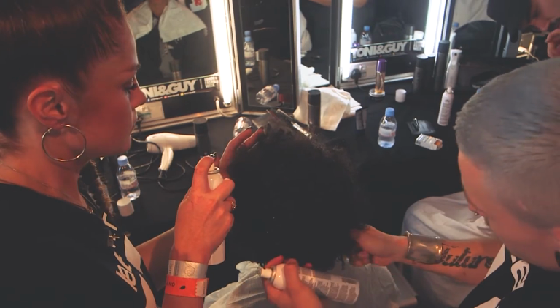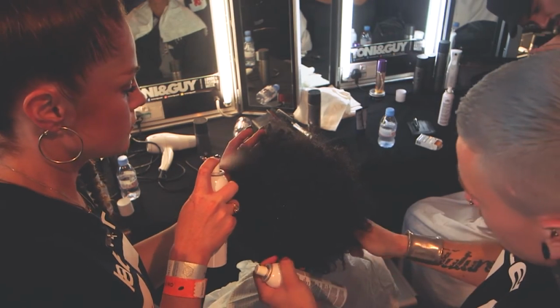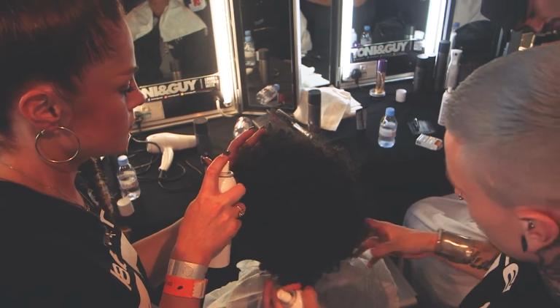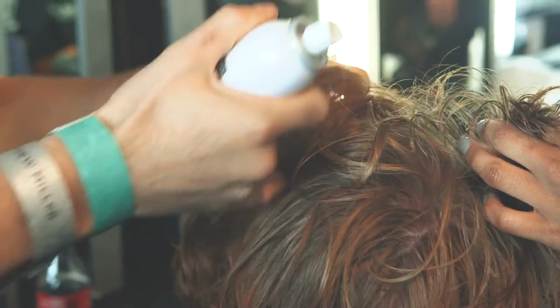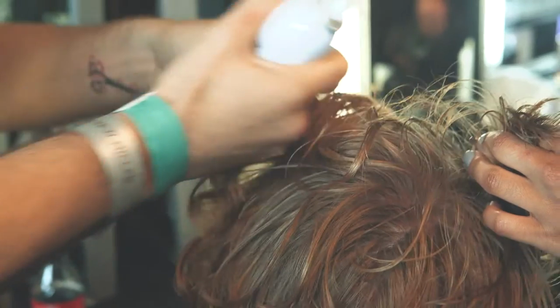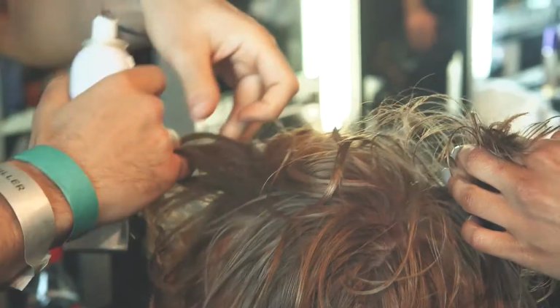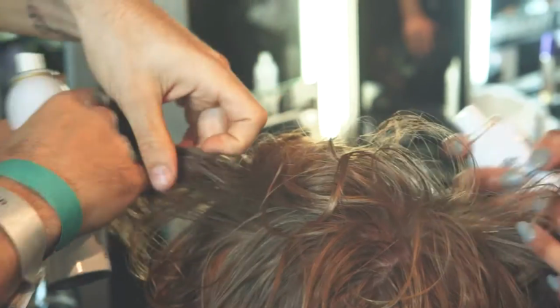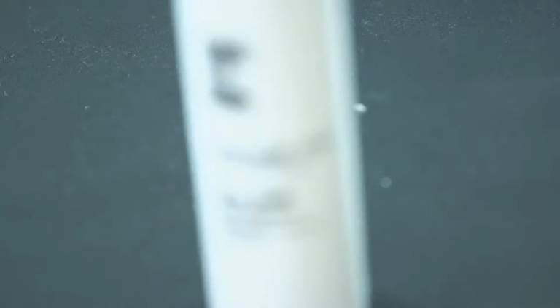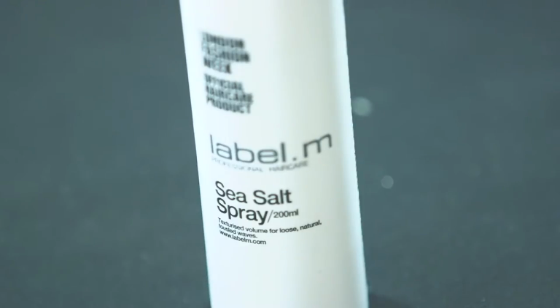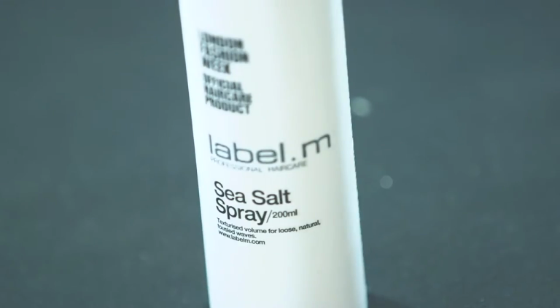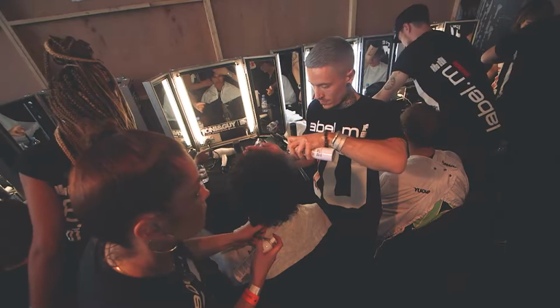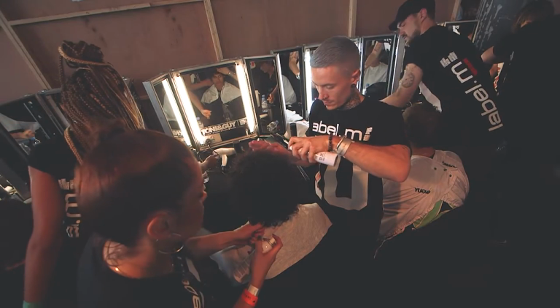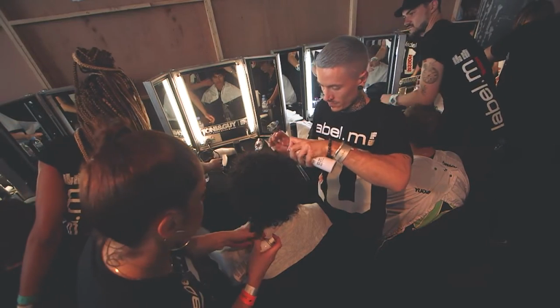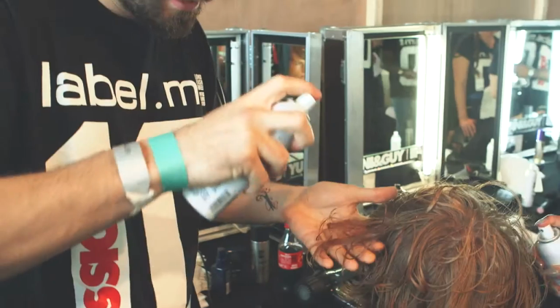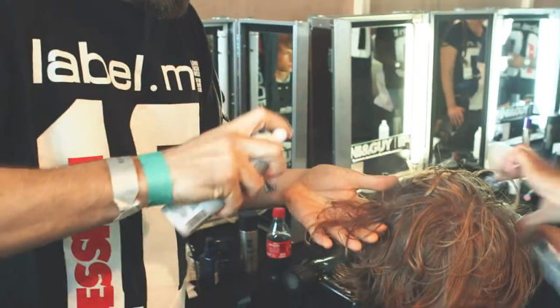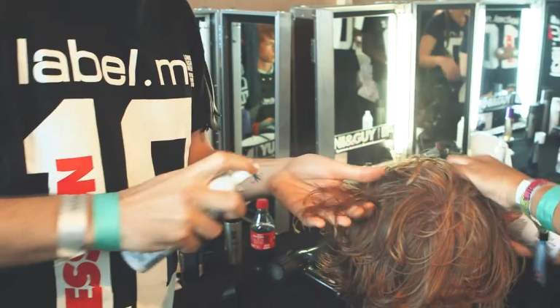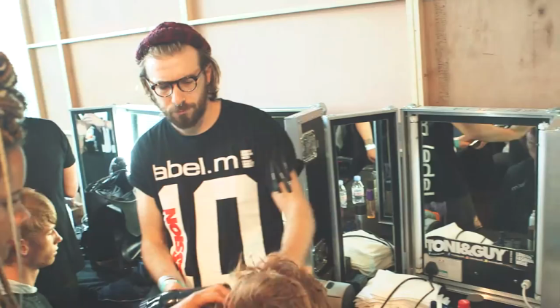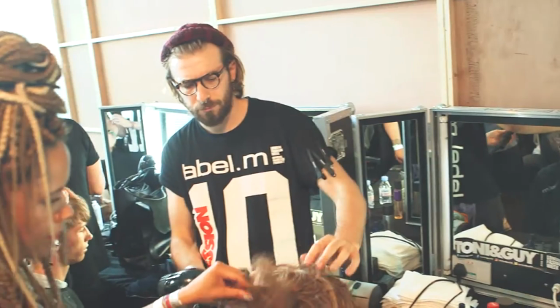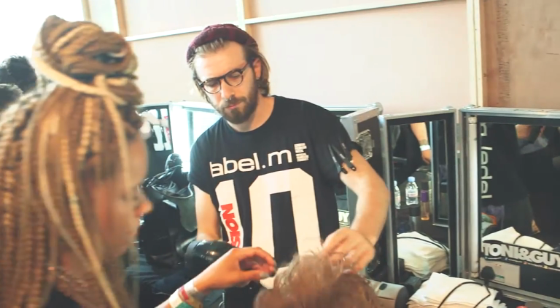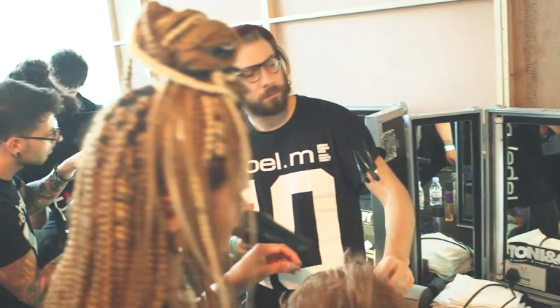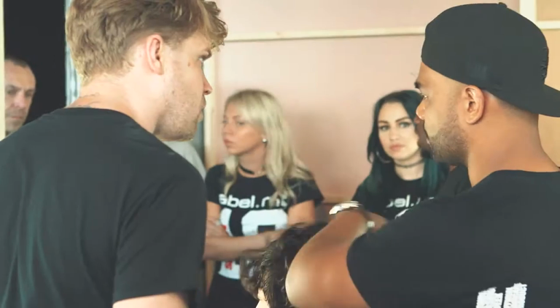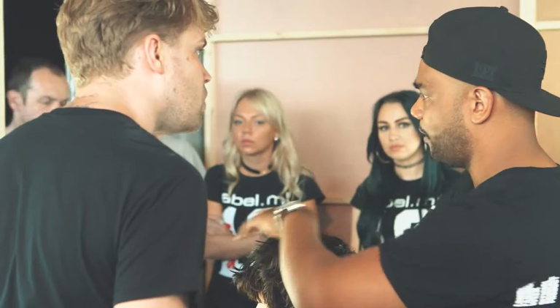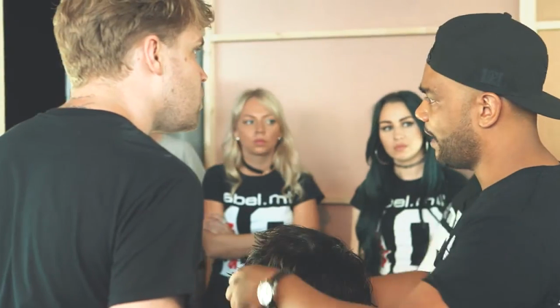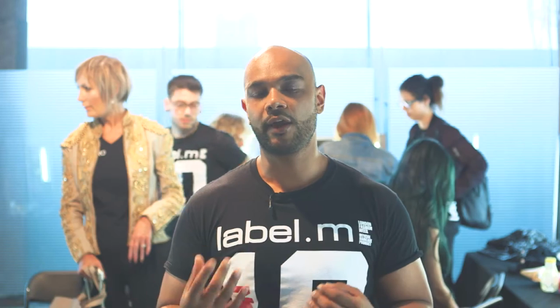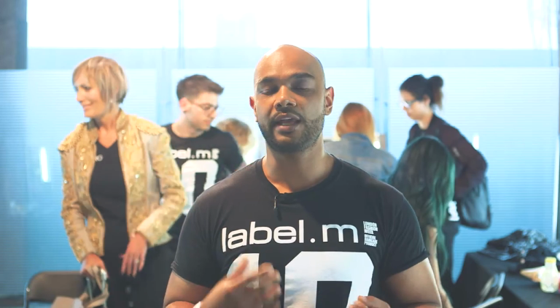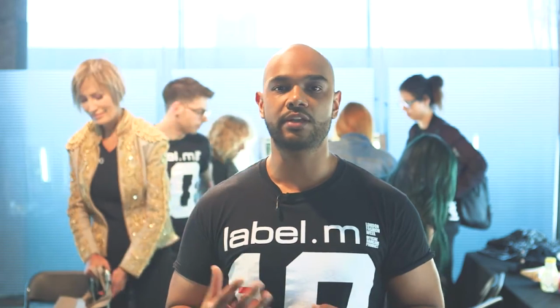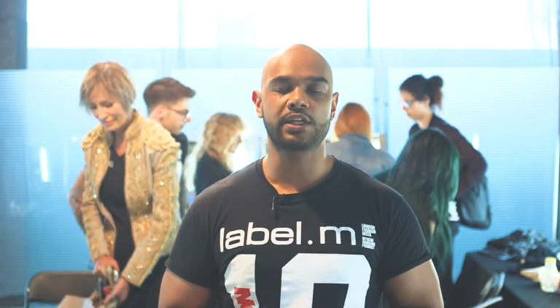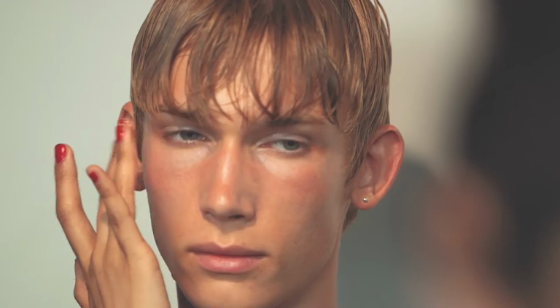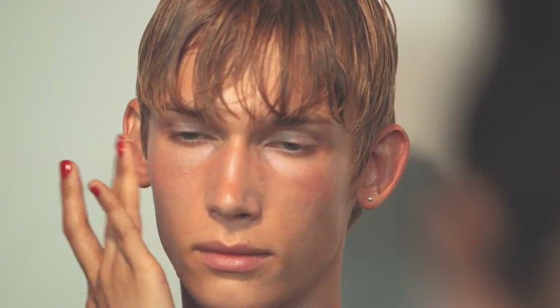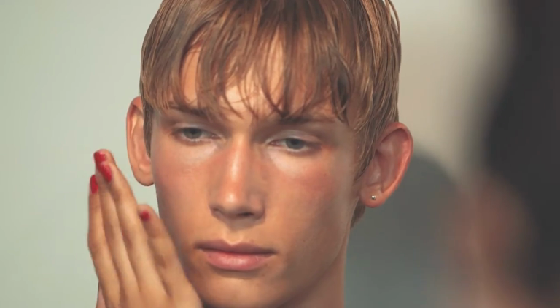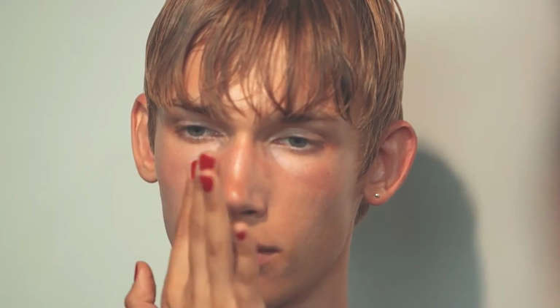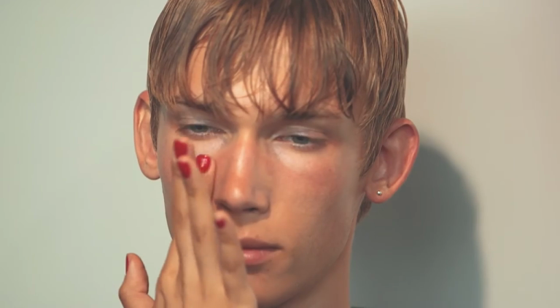Key products that we ended up working with was the Label M Sea Salt Spray, working that throughout the whole of the hair, and then just working with the hair dryer, working on our fingers, and creating the actual natural texture within each individual model's hair.